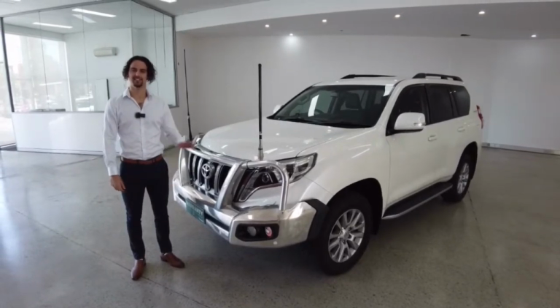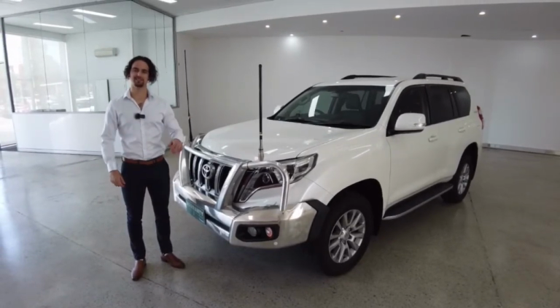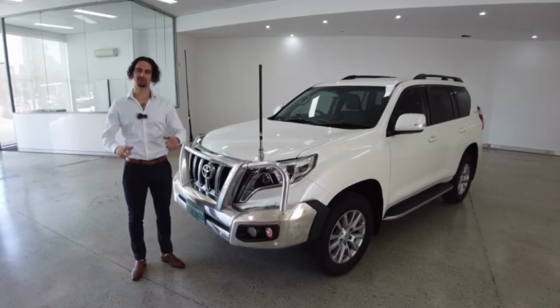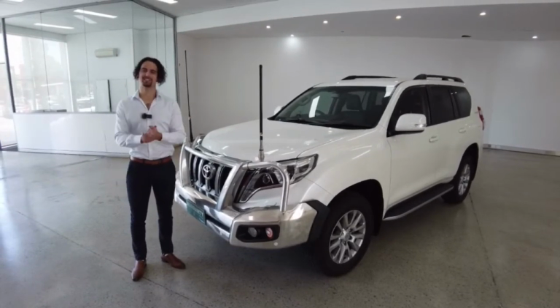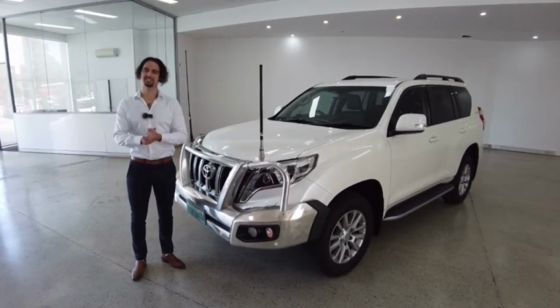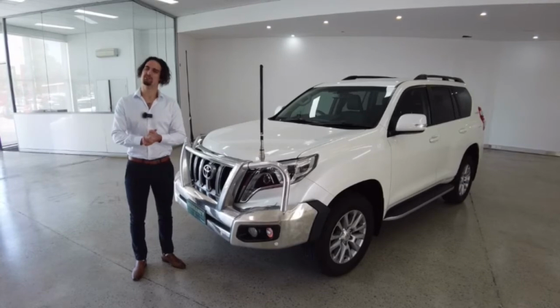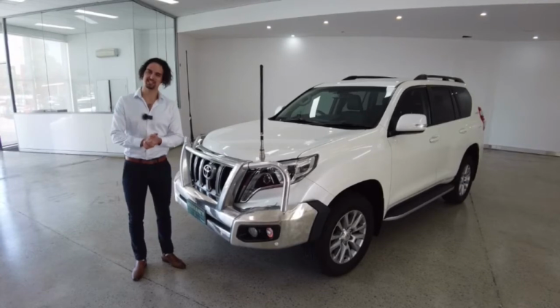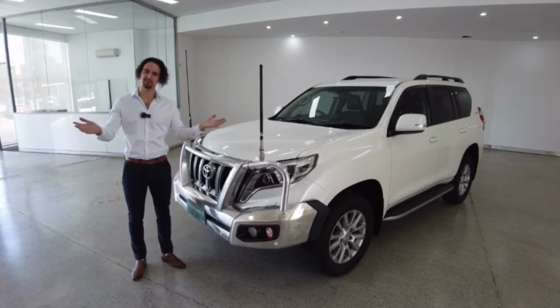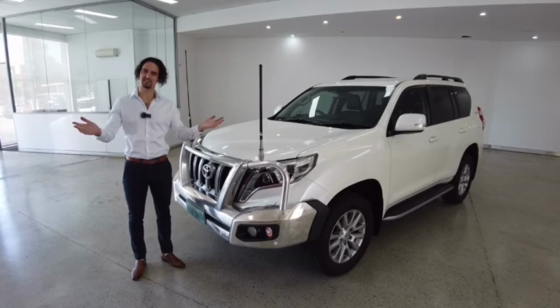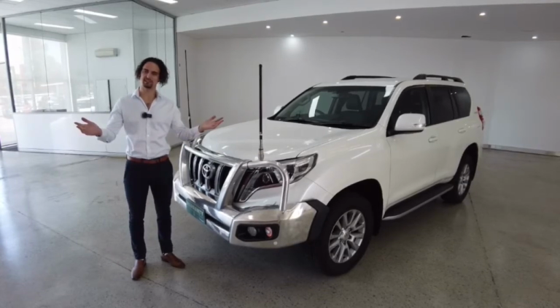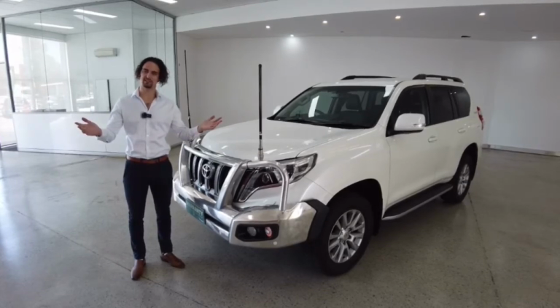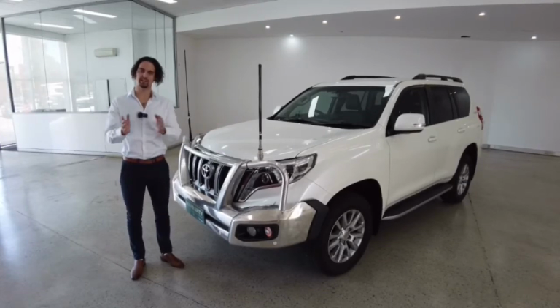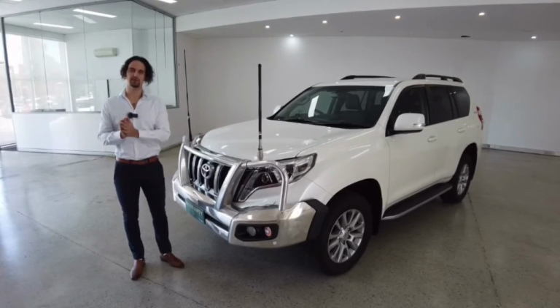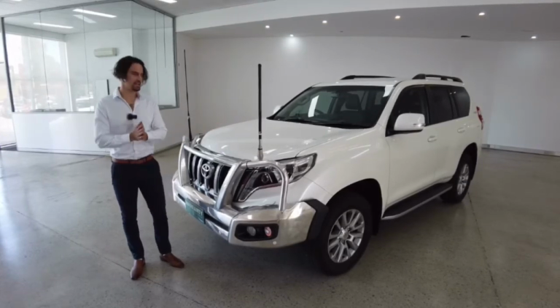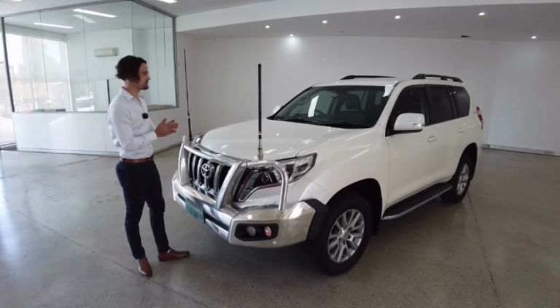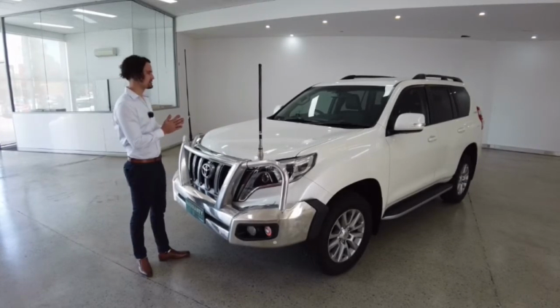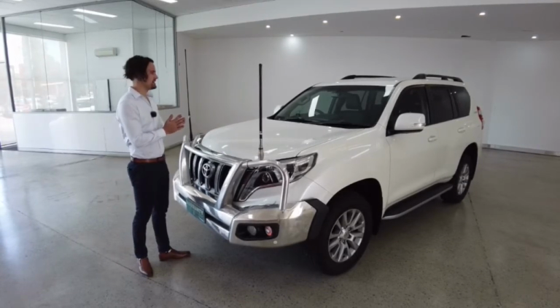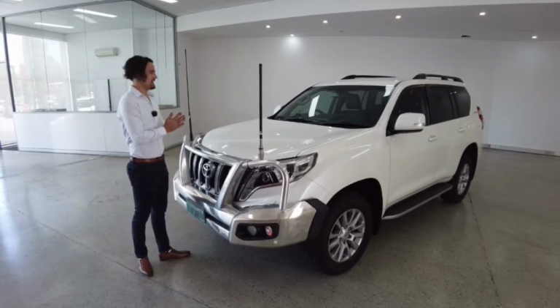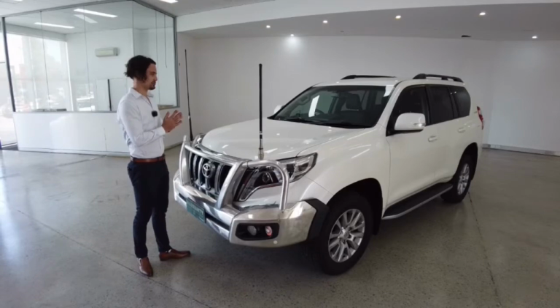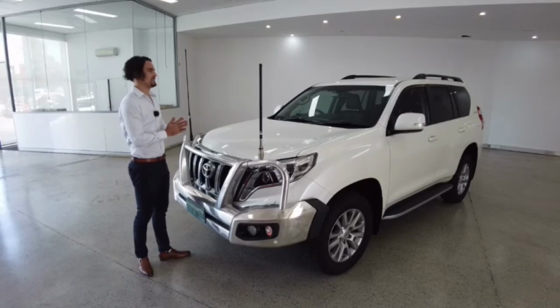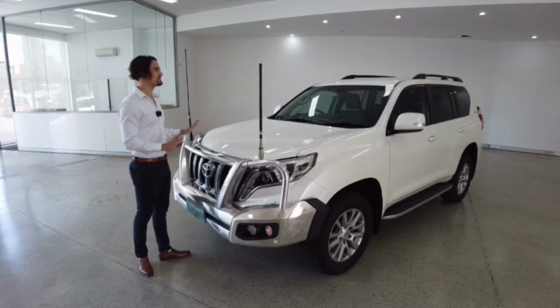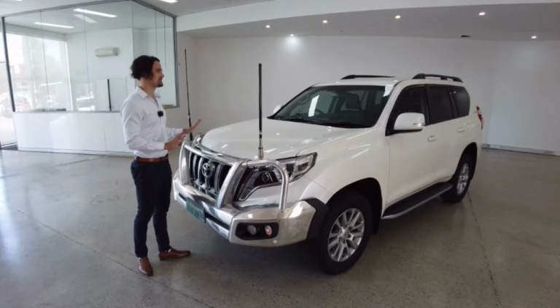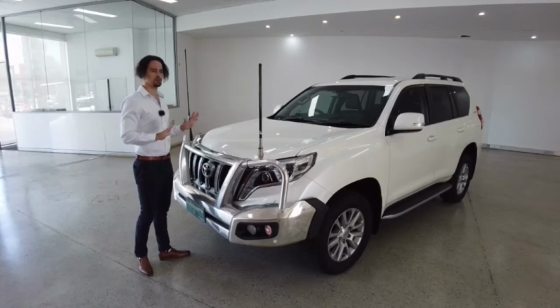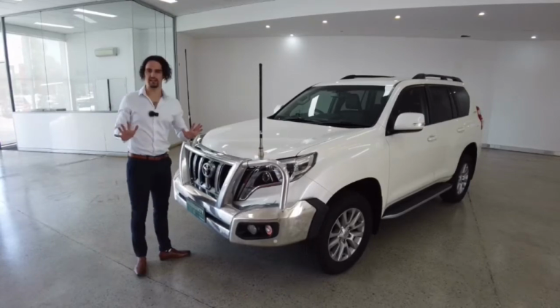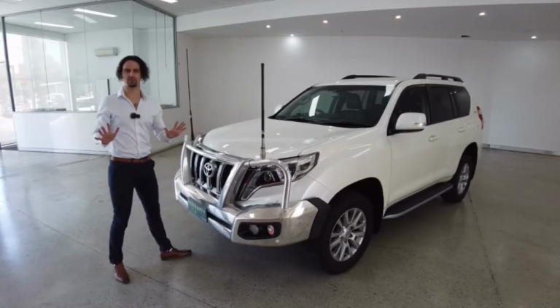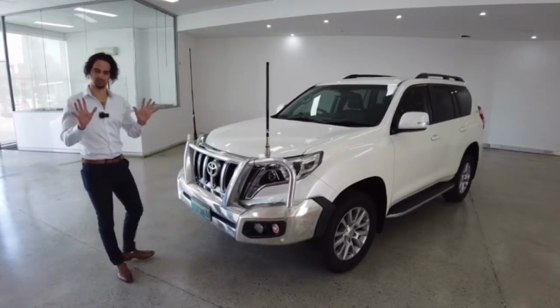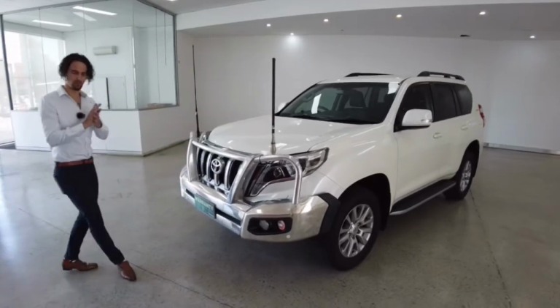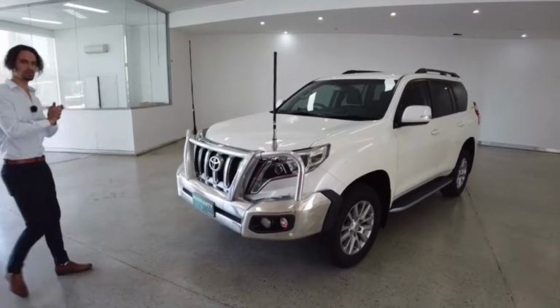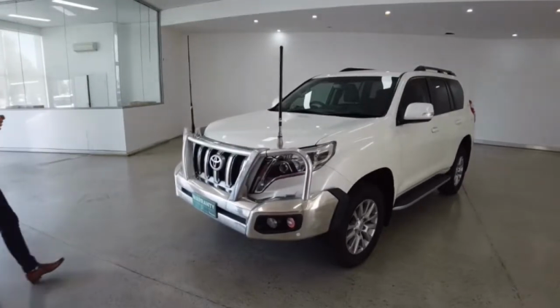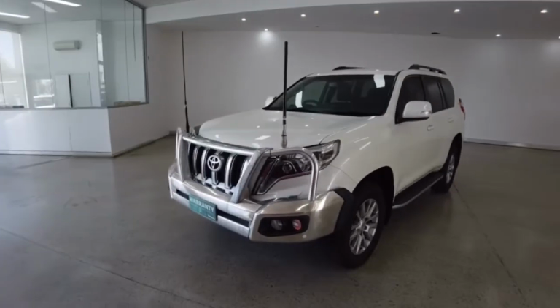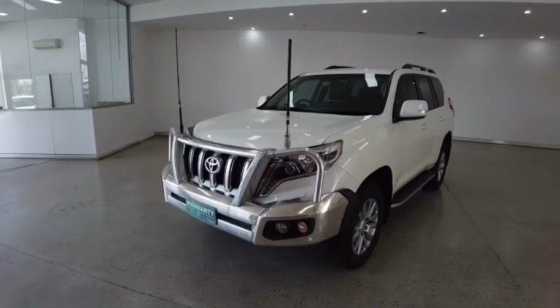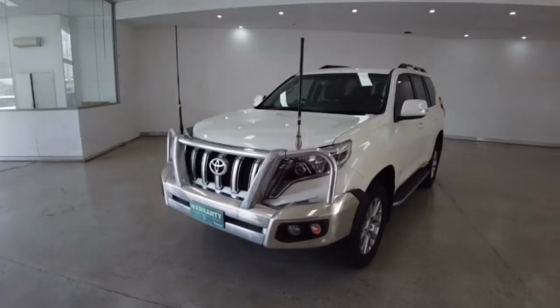Hello customers and welcome to today's video. My name is Jesse. I'm down here at Carplace along Leech Highway in Melville and today I'm running you through a thrilling 2017 Toyota Land Cruiser Prado. We hope you enjoy the video. Let's get stuck into it.